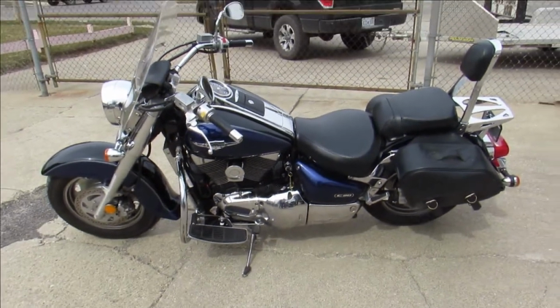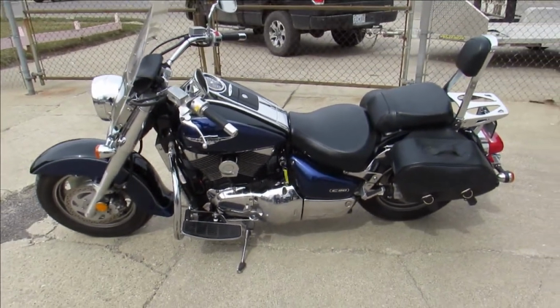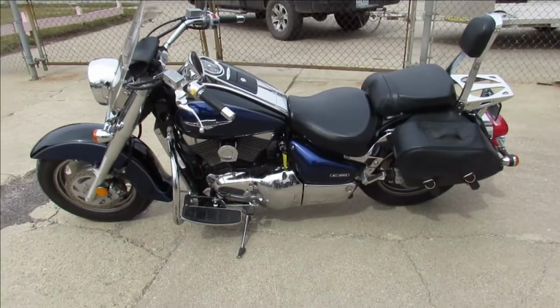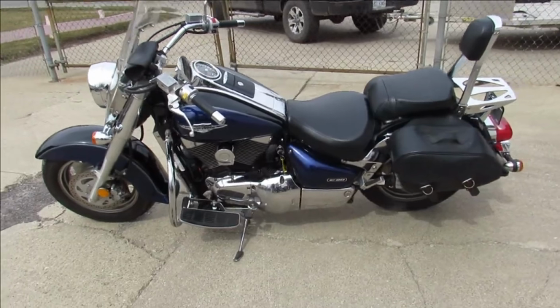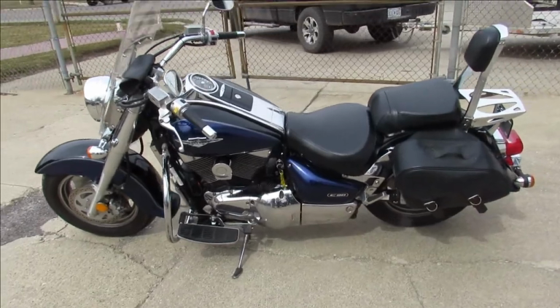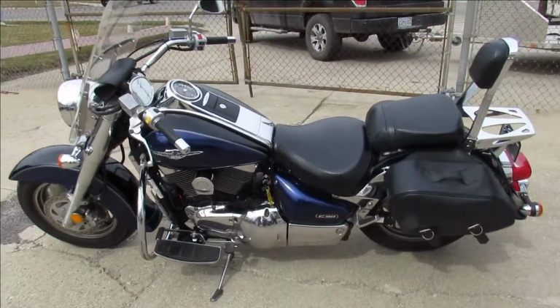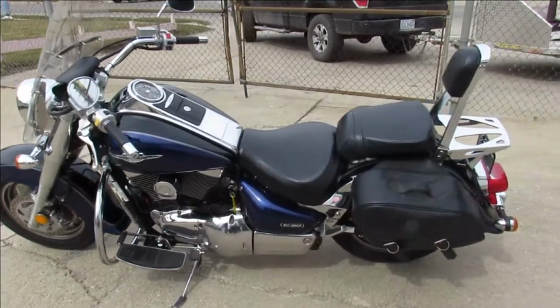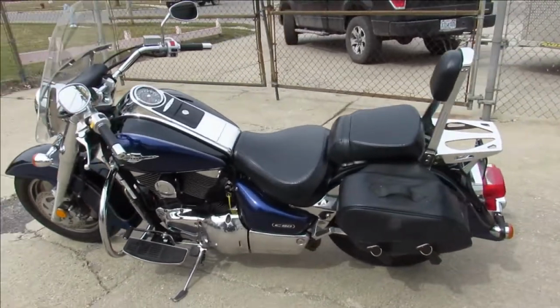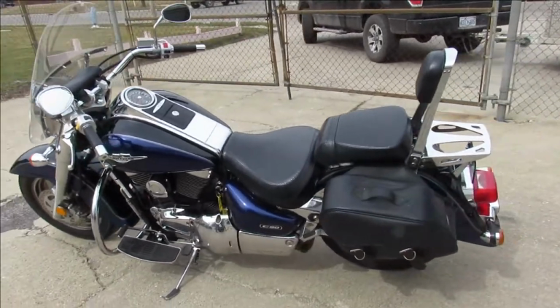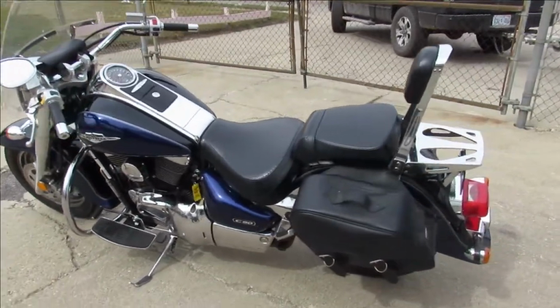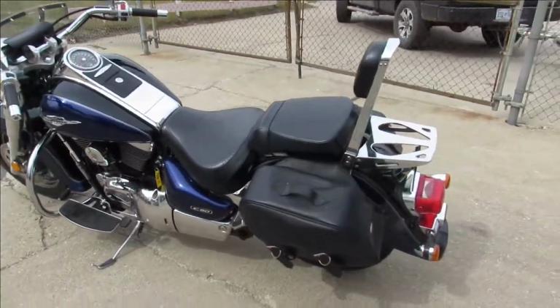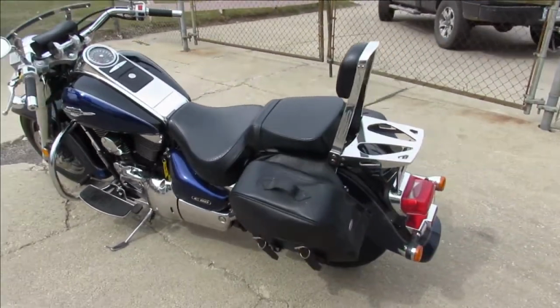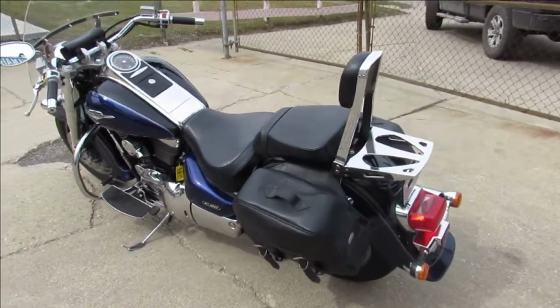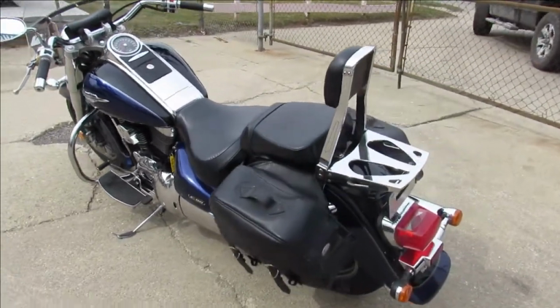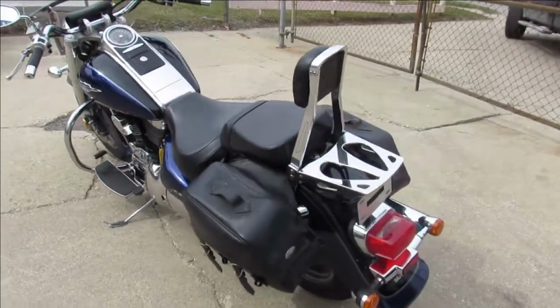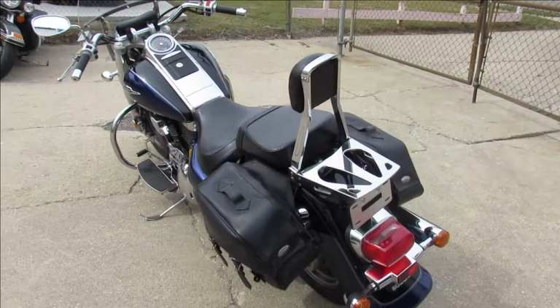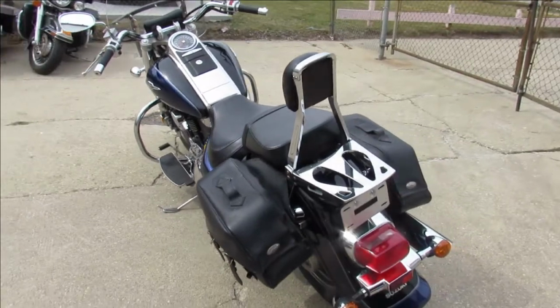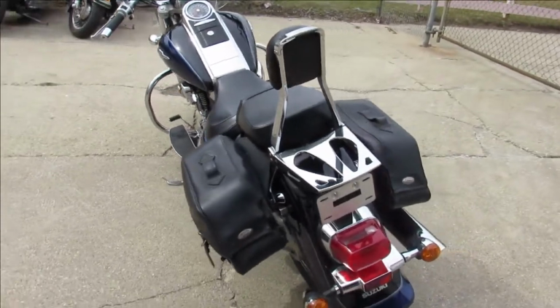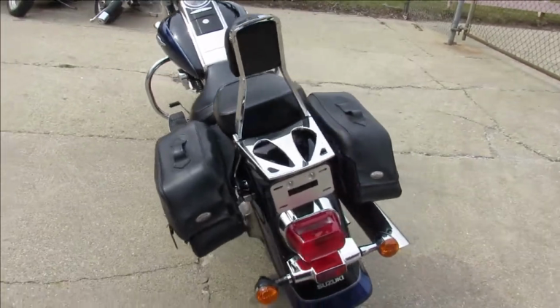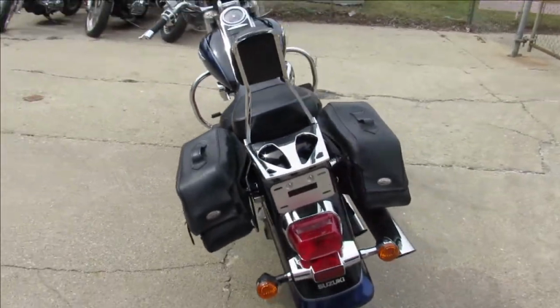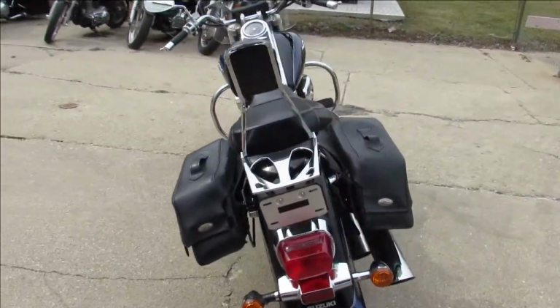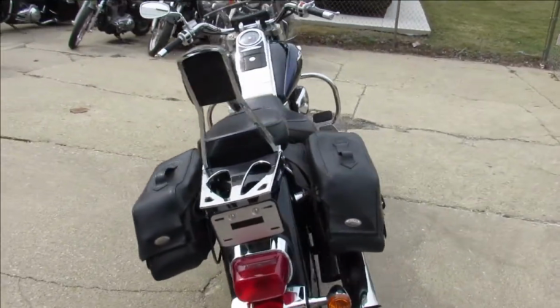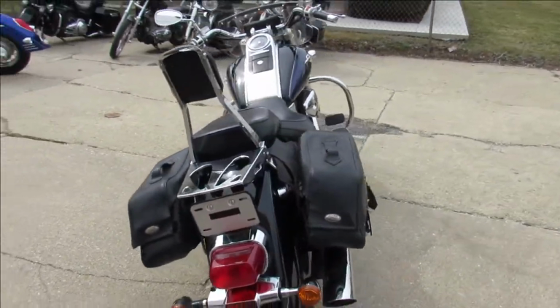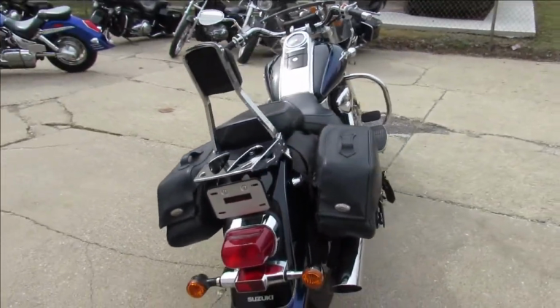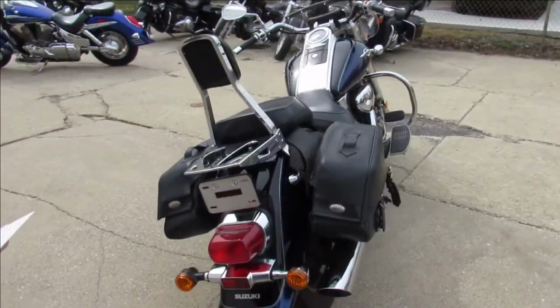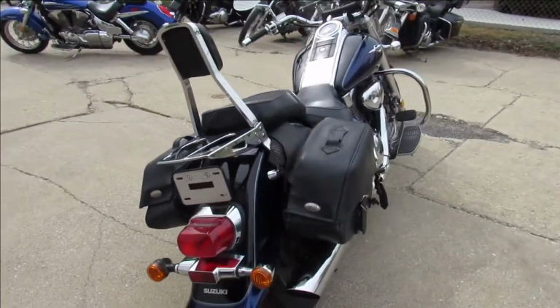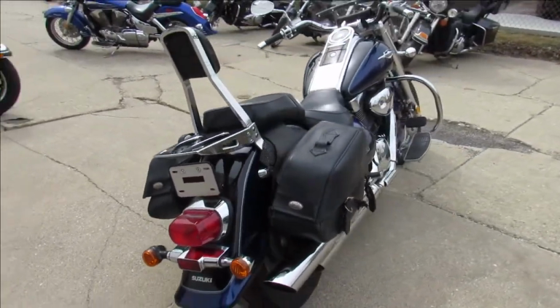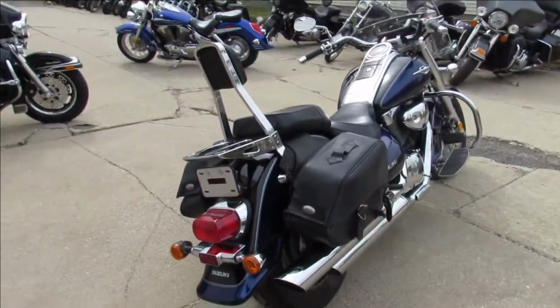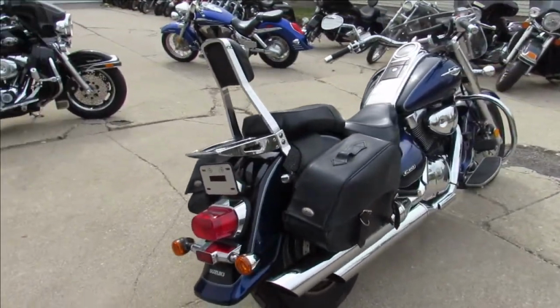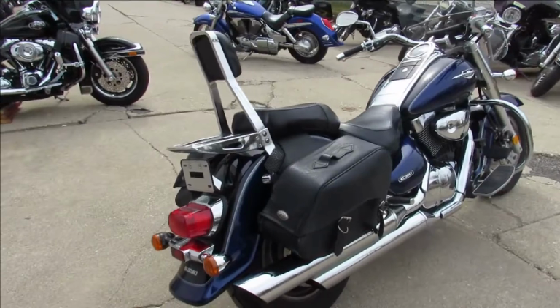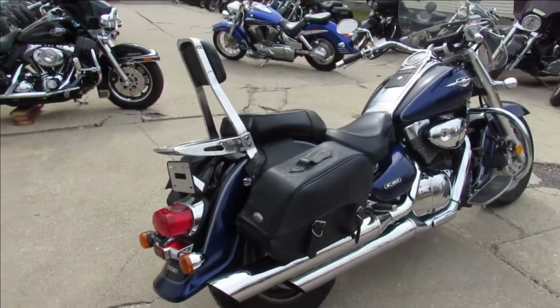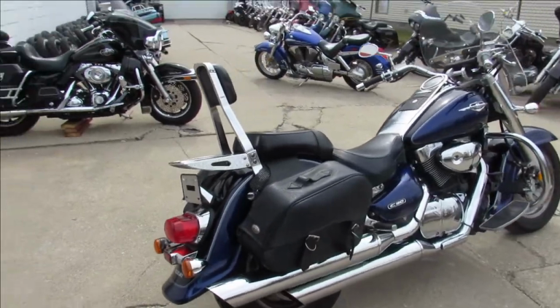We've got a real nice cruiser here at Approval Powersports. This is a 2005 Suzuki C90 — 1500cc's, a big bore touring bike. This thing is clean: no dents, no dings, no scratches.